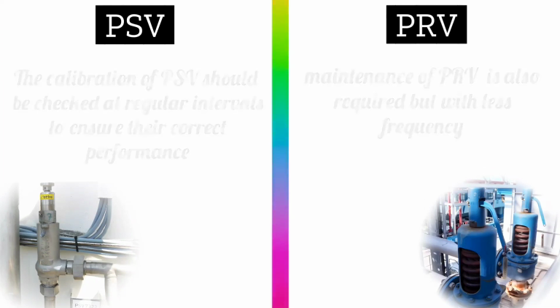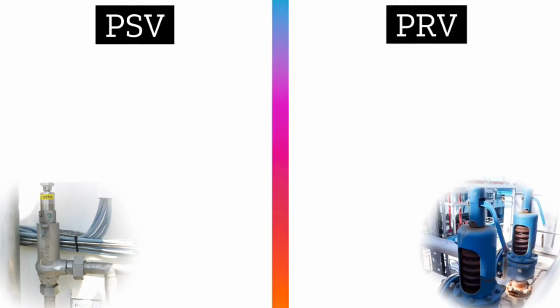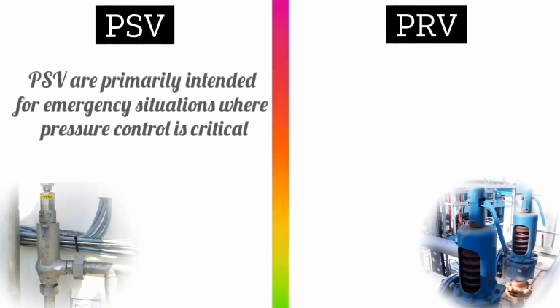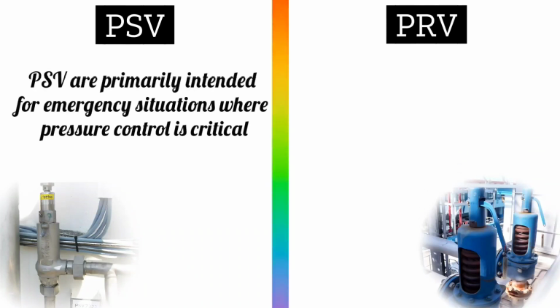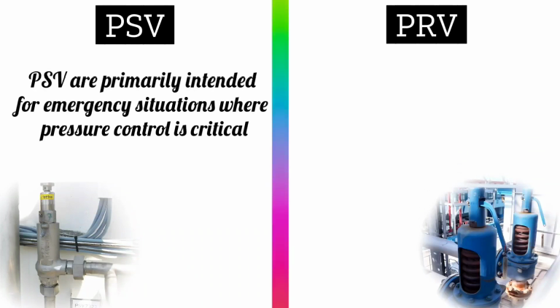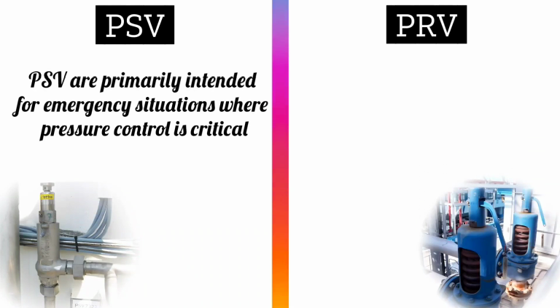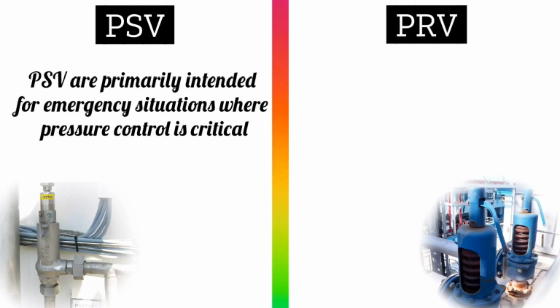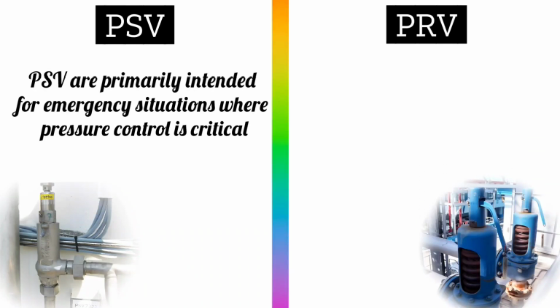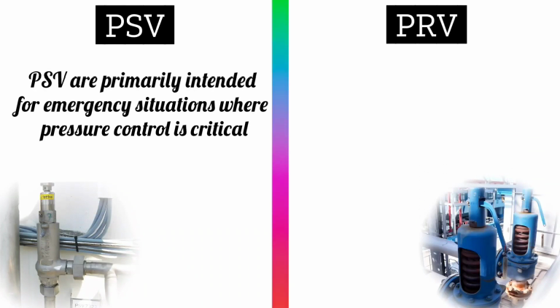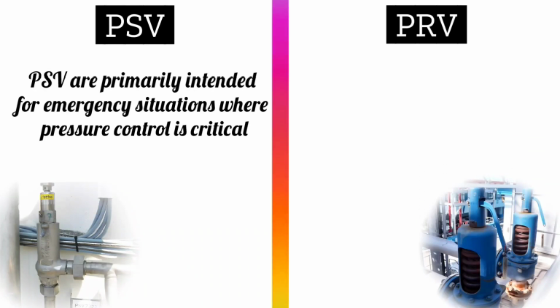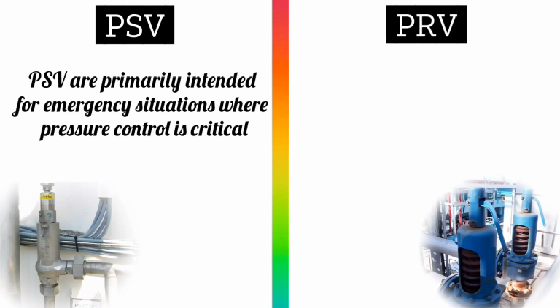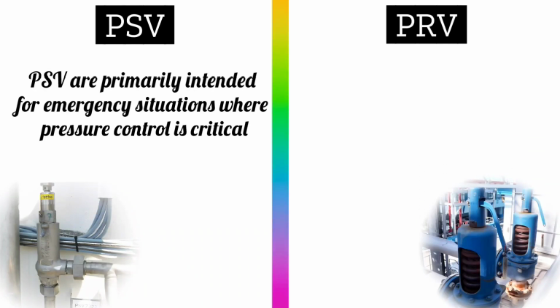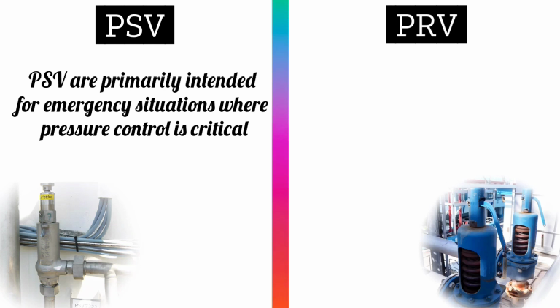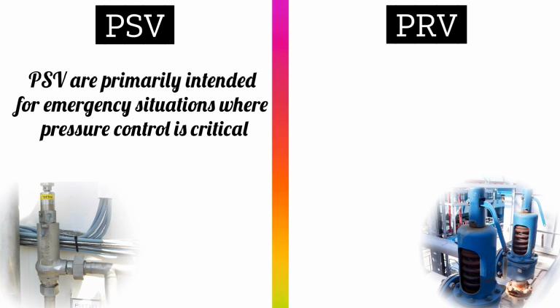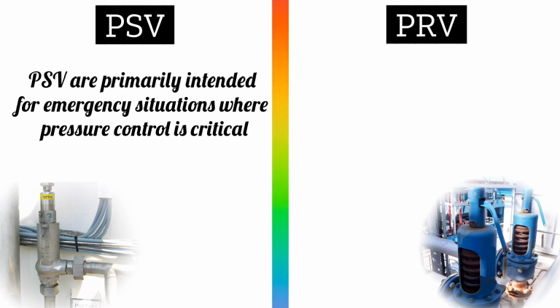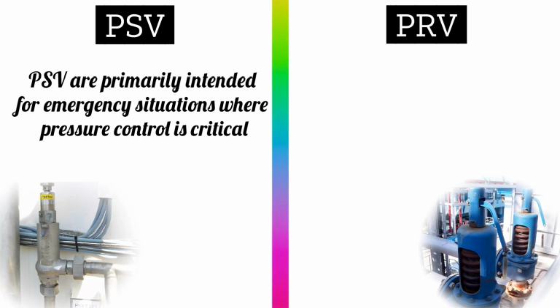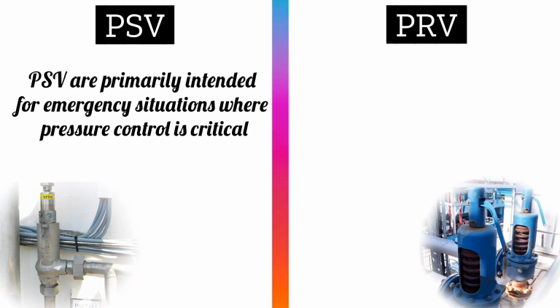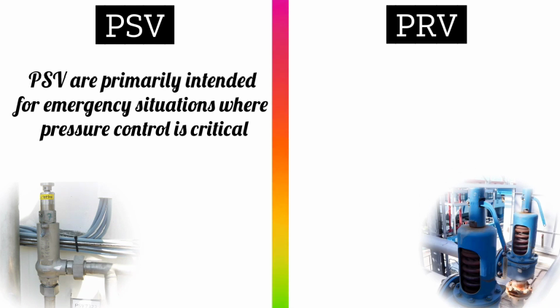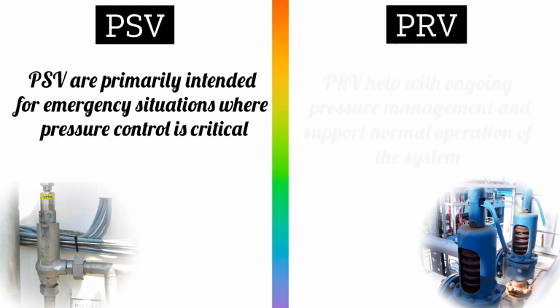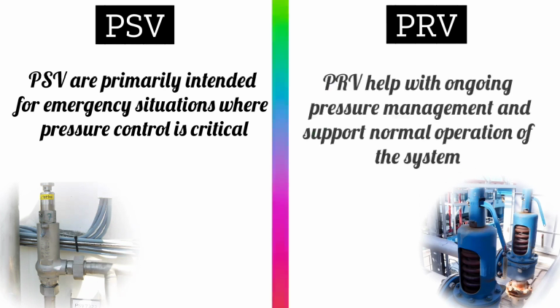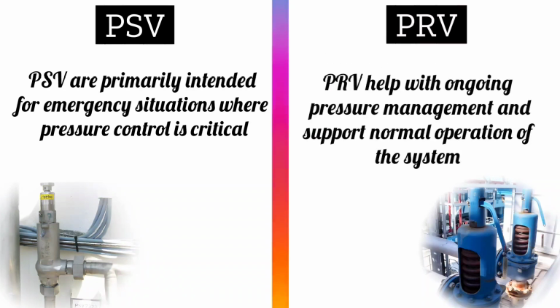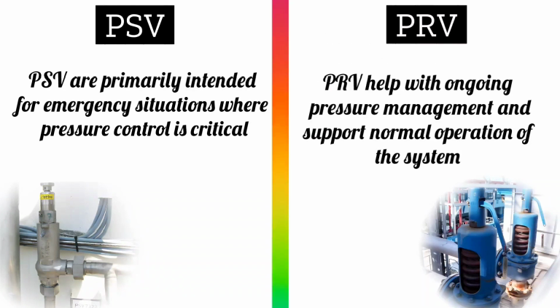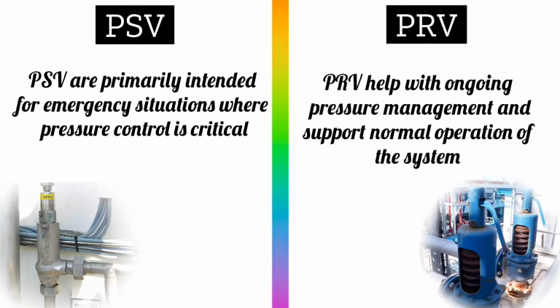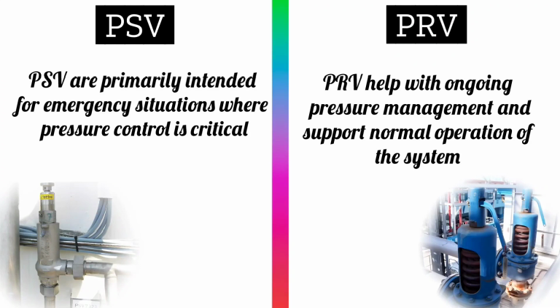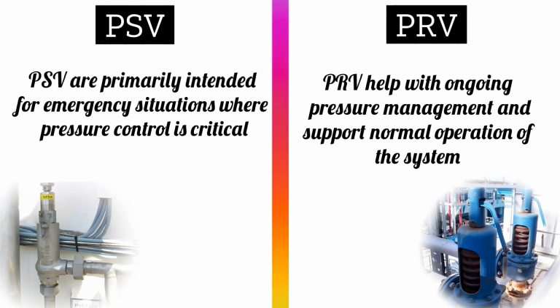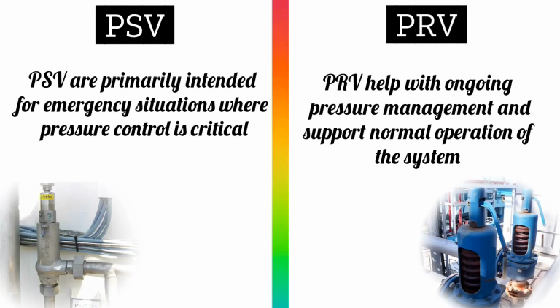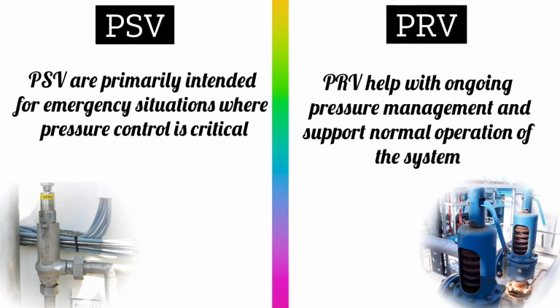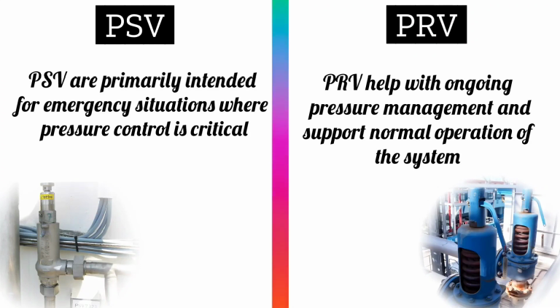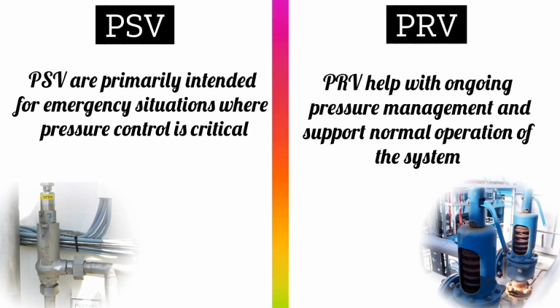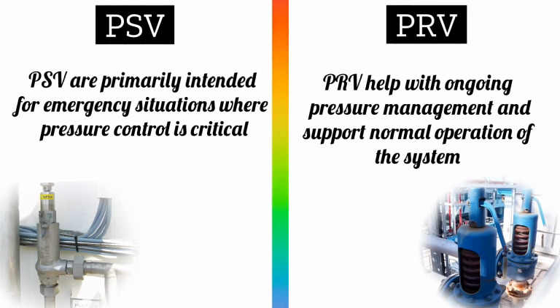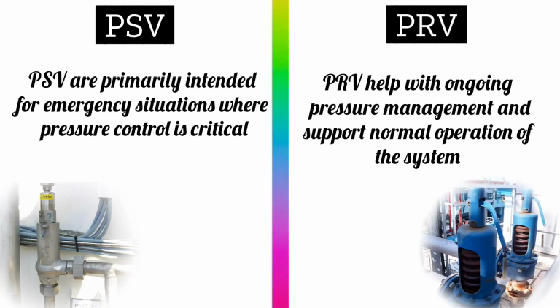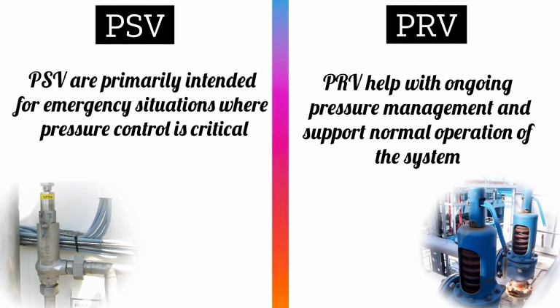PSV valves are primarily intended for emergency situations where pressure control is critical, whereas PRV valves help with ongoing pressure management and support normal operation of the system.